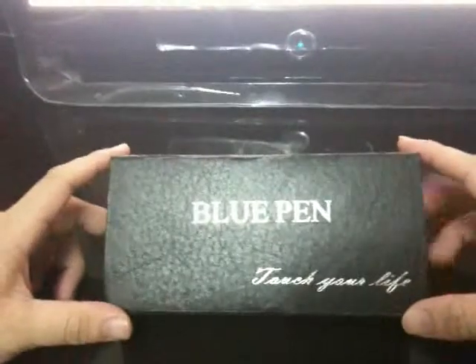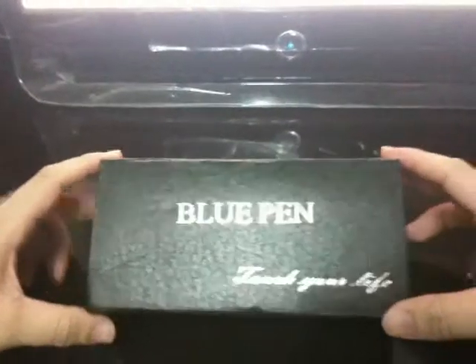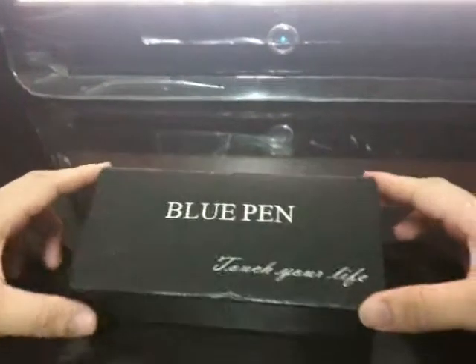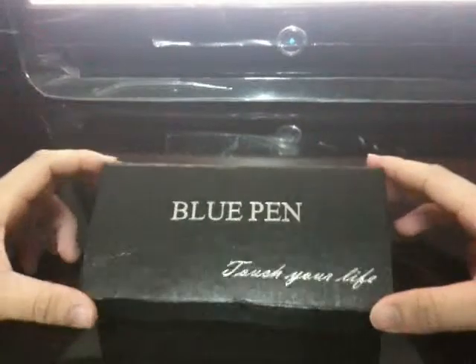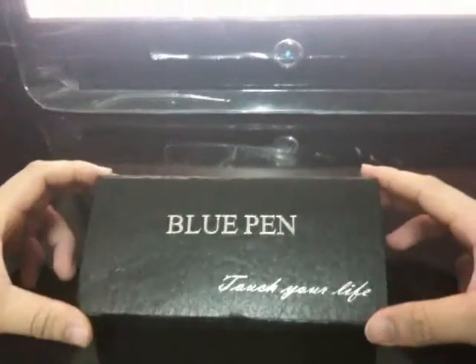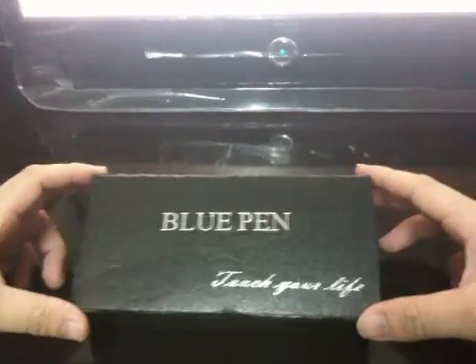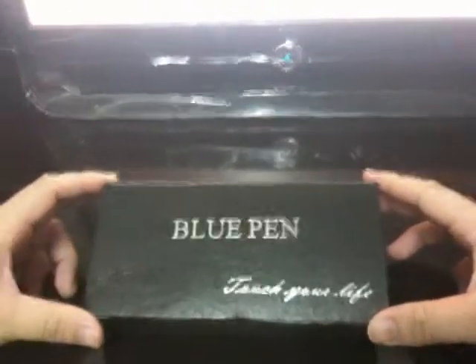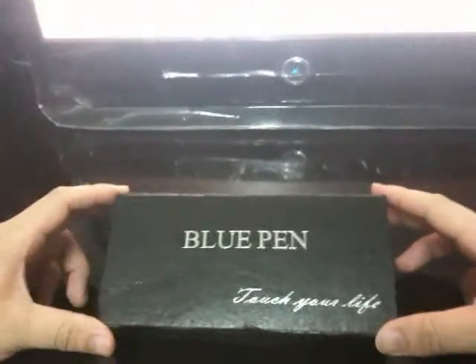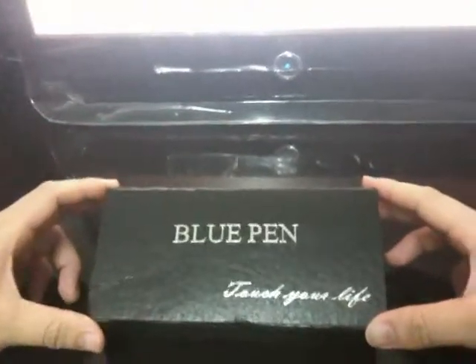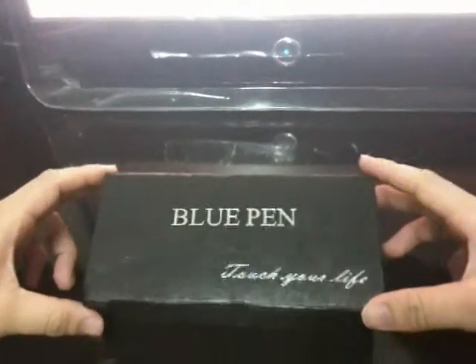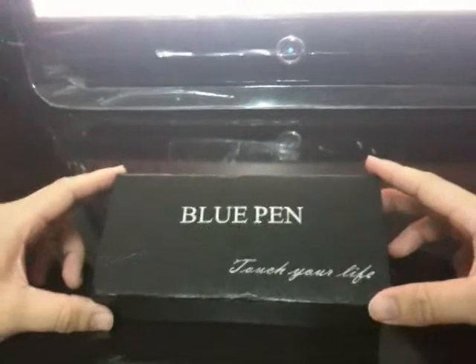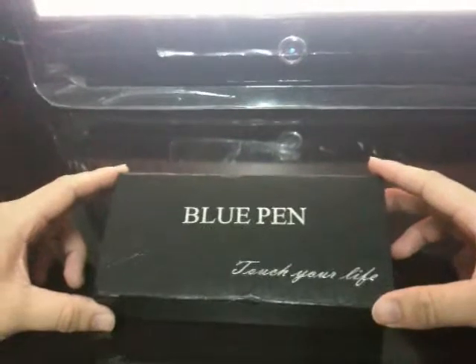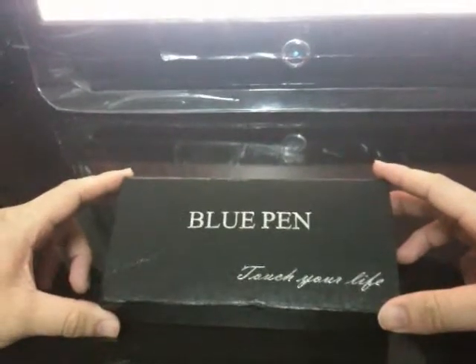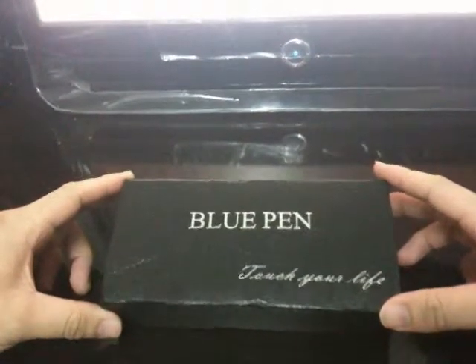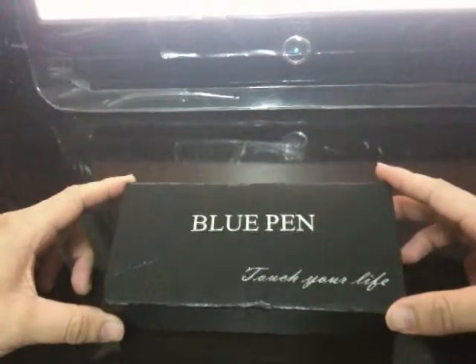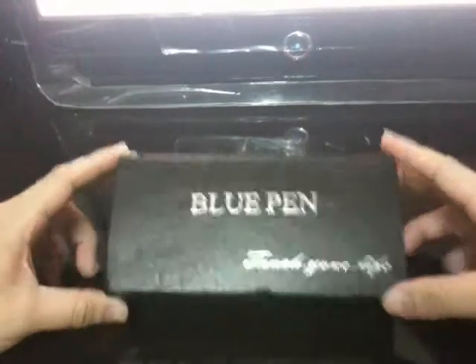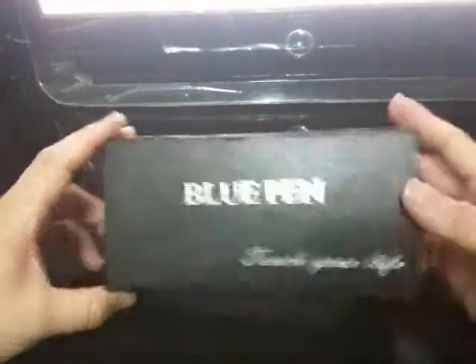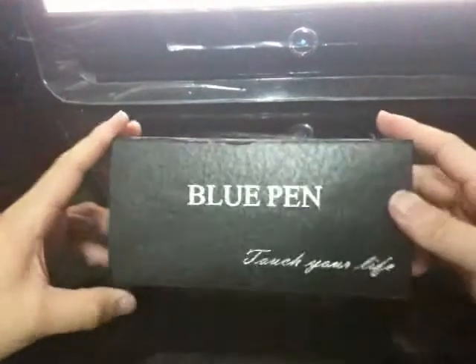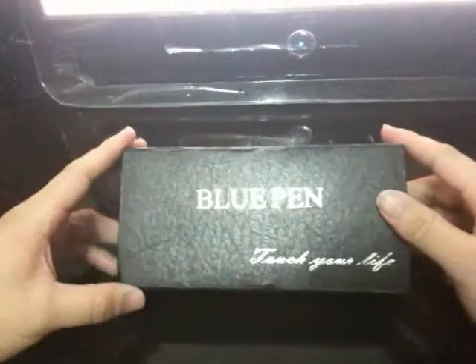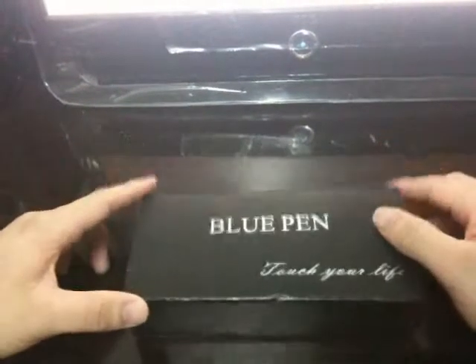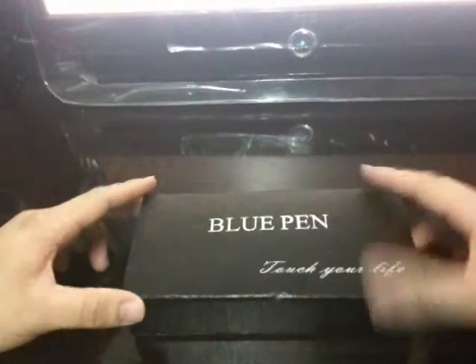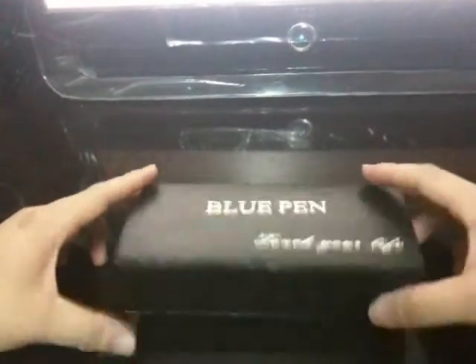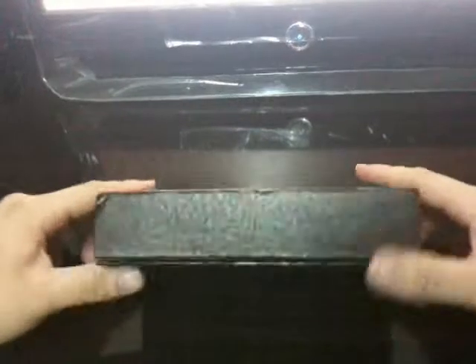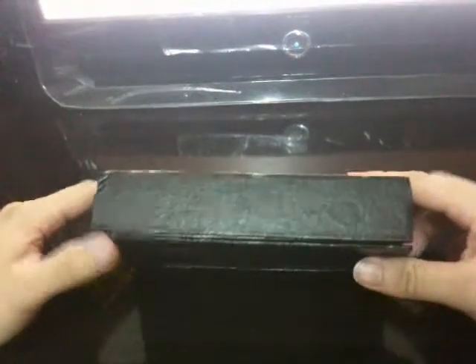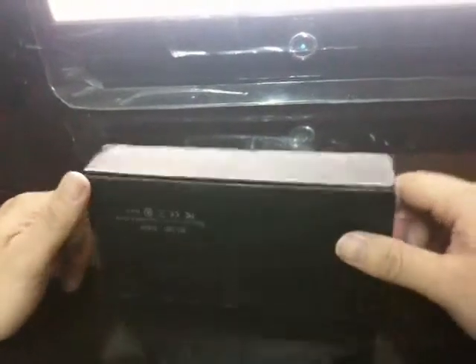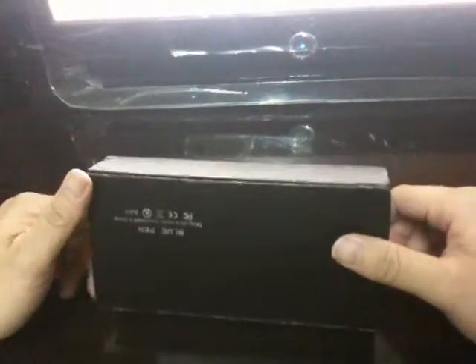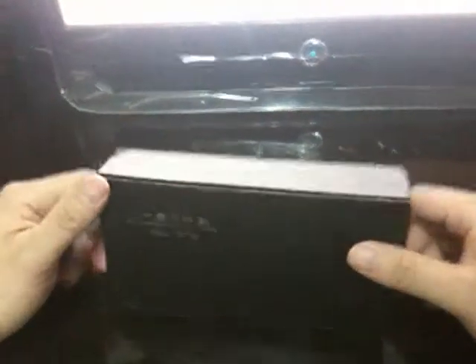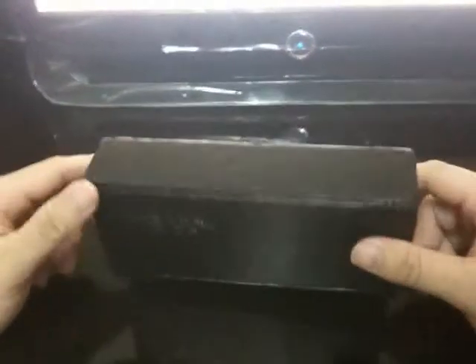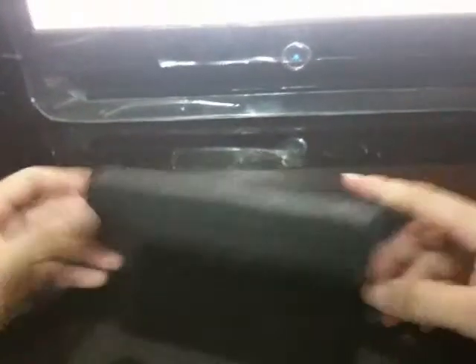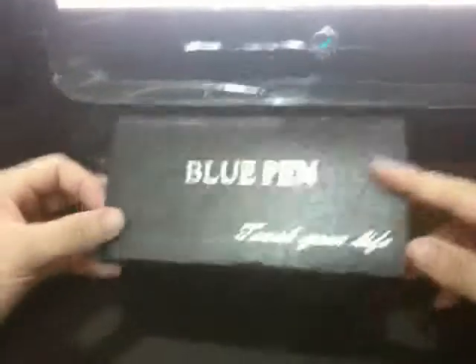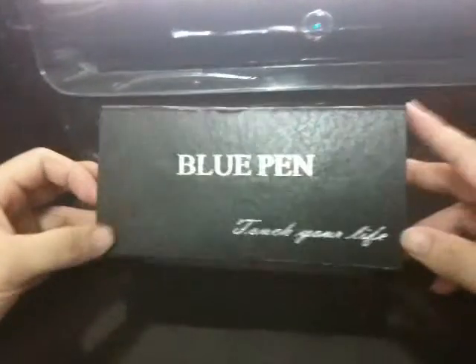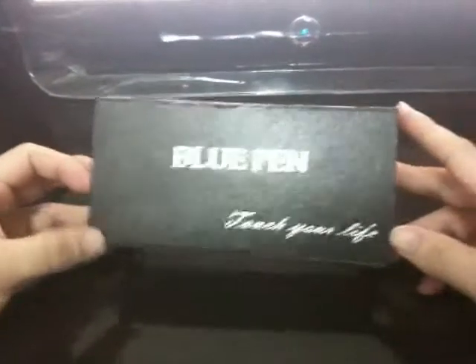We have been waiting for this product since 2 months ago. And finally it comes to our hands. So we cannot wait to see what it looks like and how it is going to work.